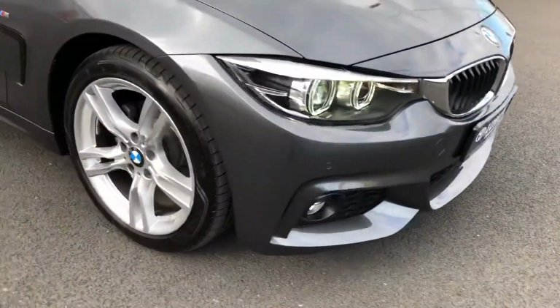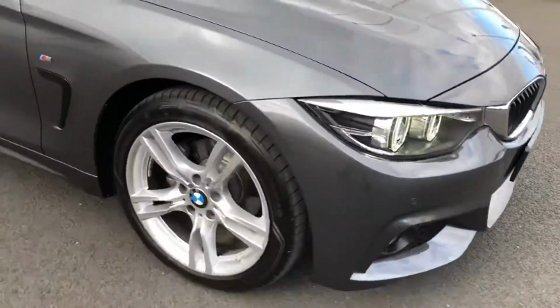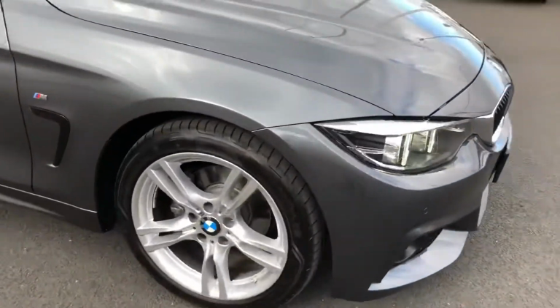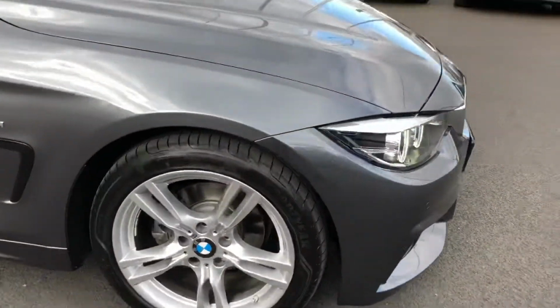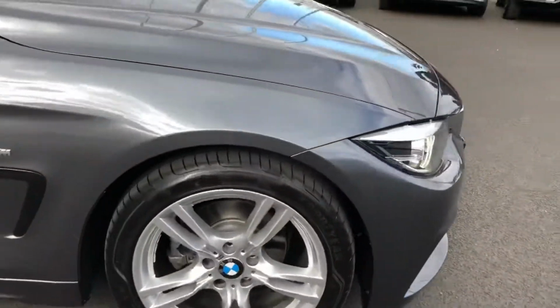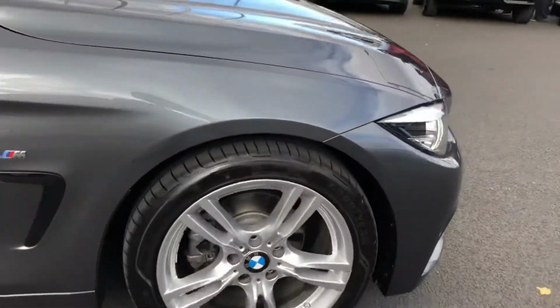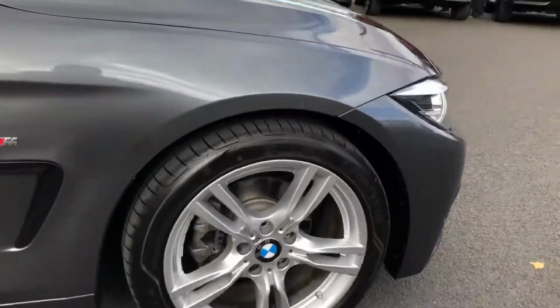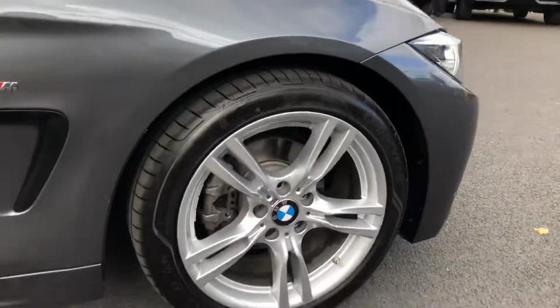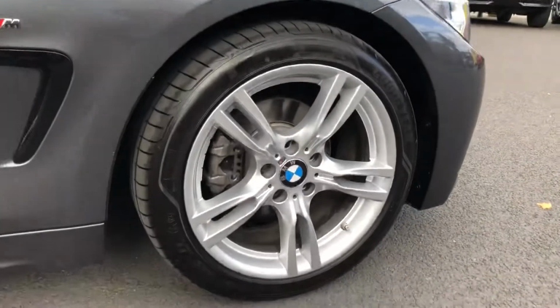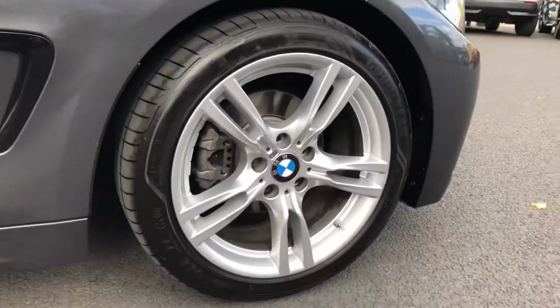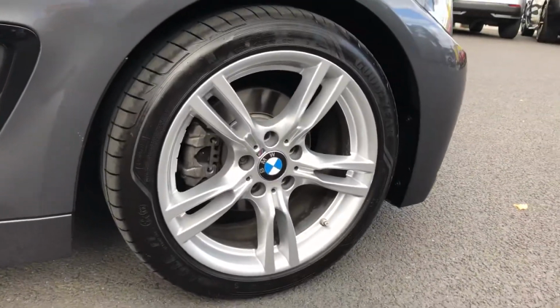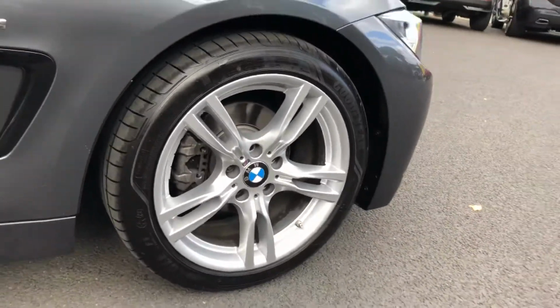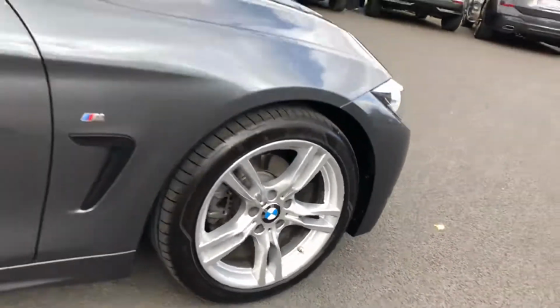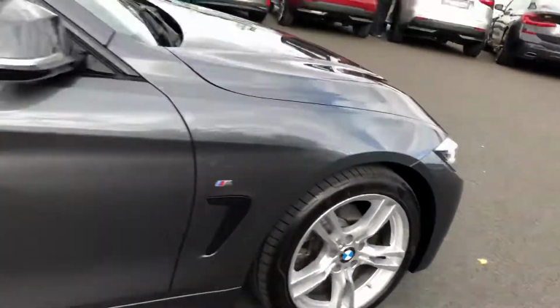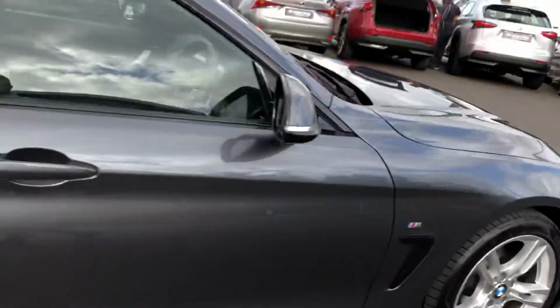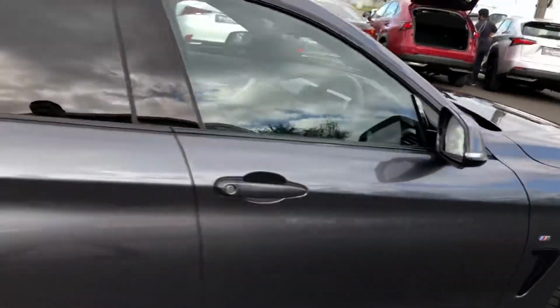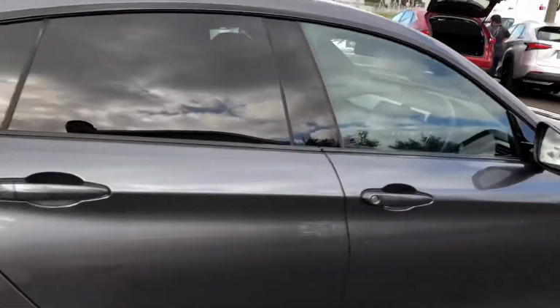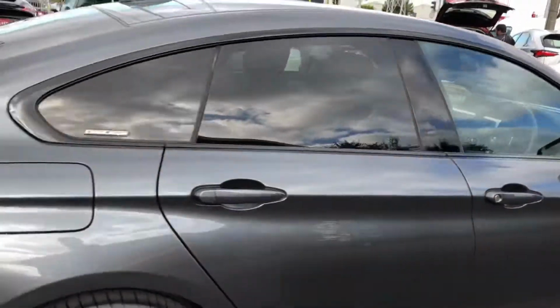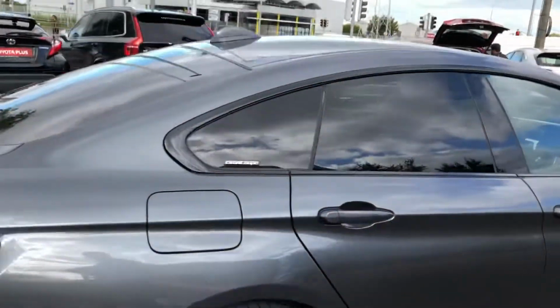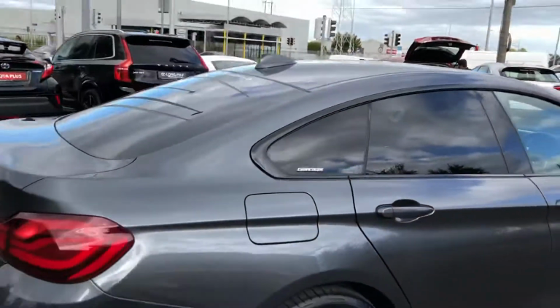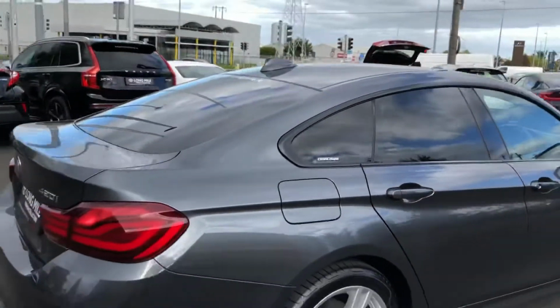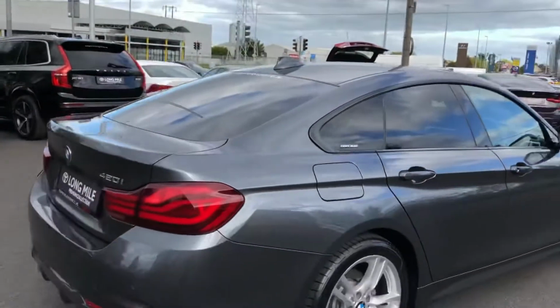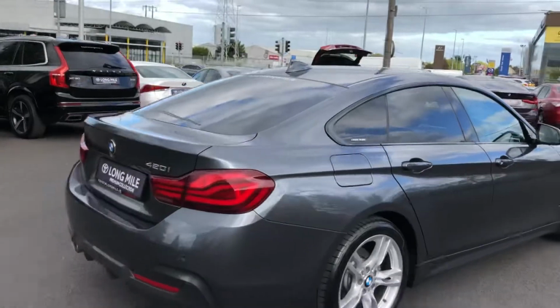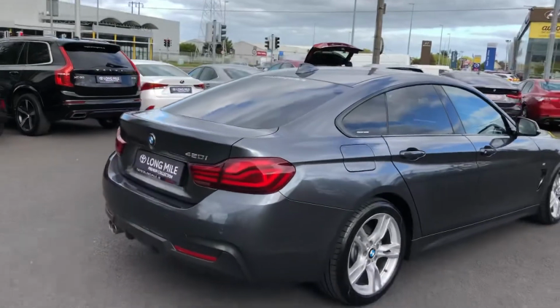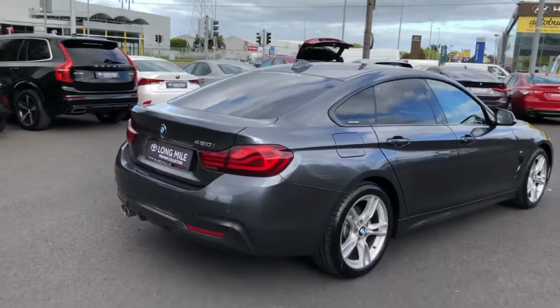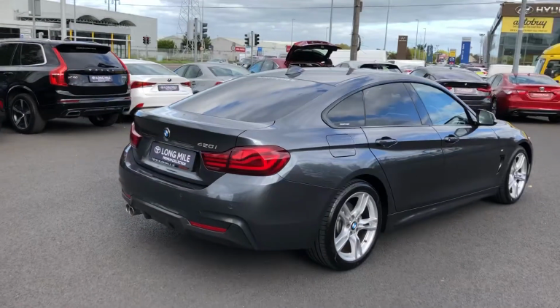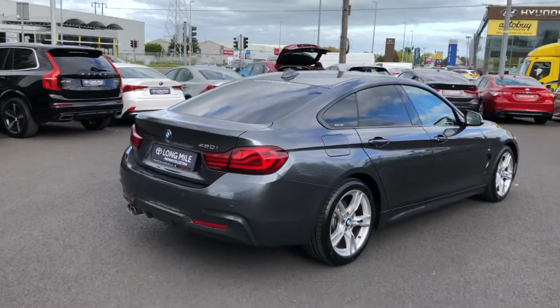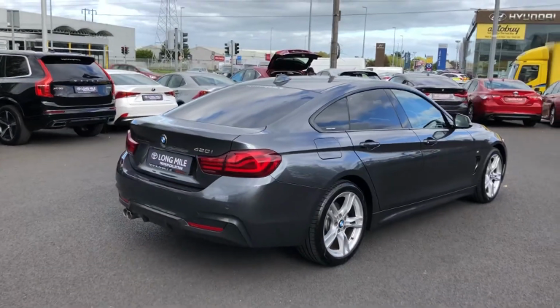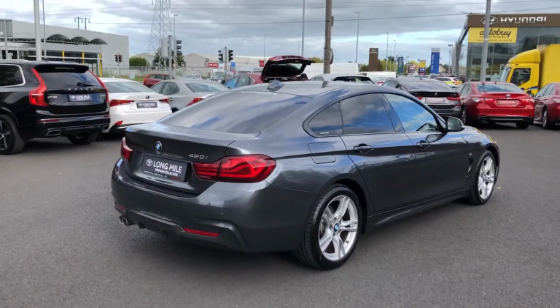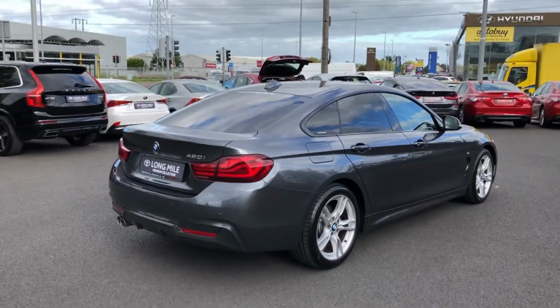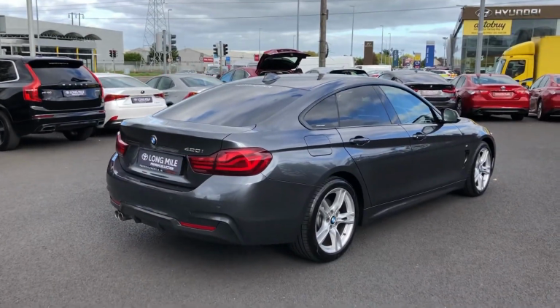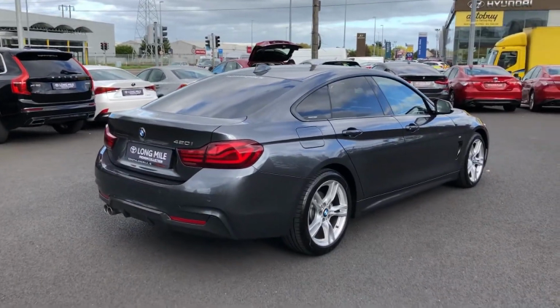You have a lovely set of 18 inch M Sport alloy wheels. You have privacy glass on the back with a shark fin aerial. You have parking sensors and dual exhaust there as well.